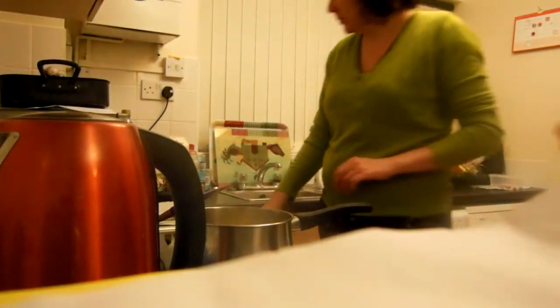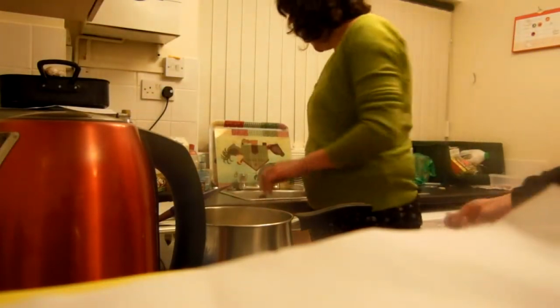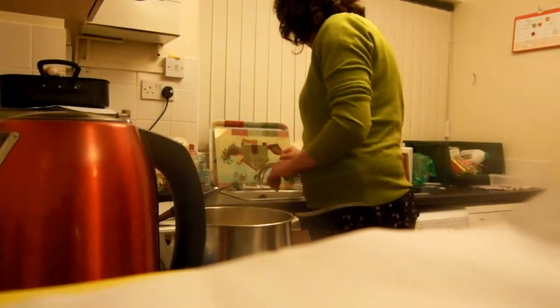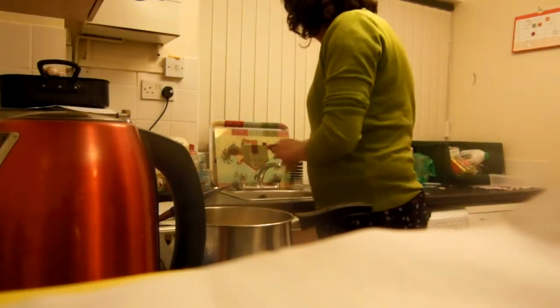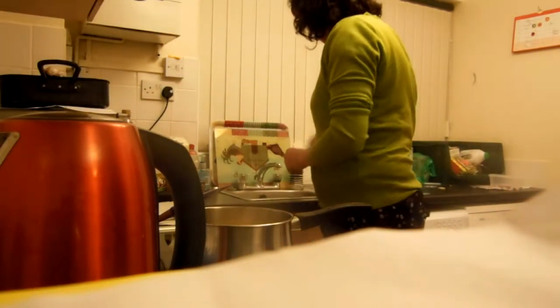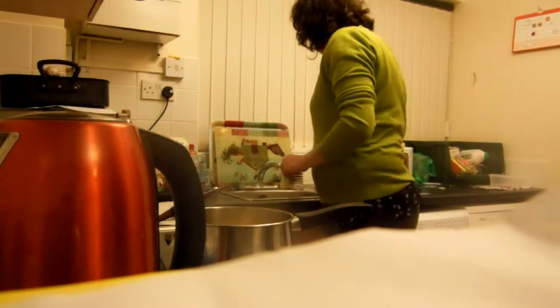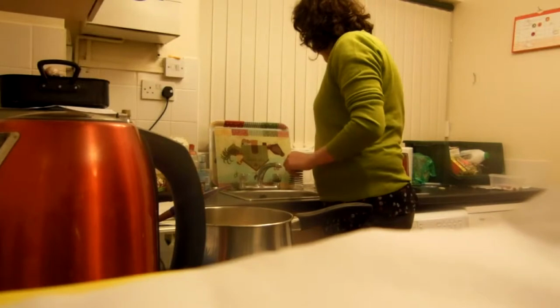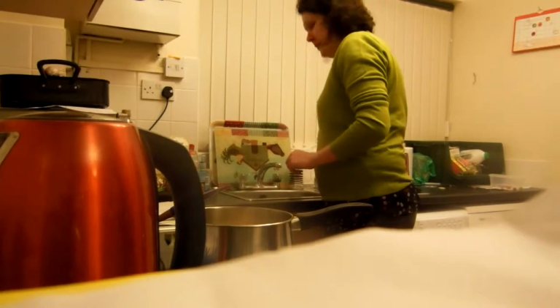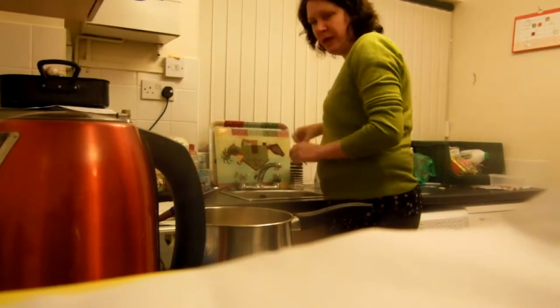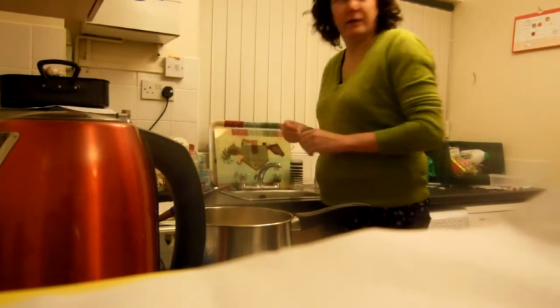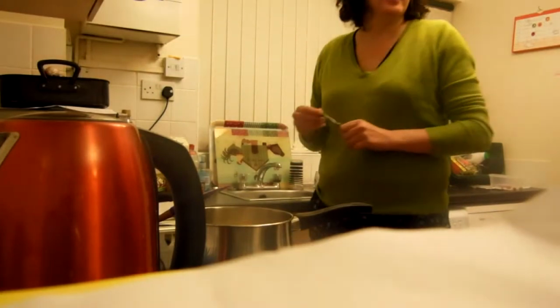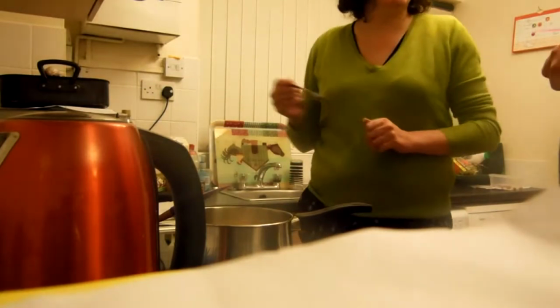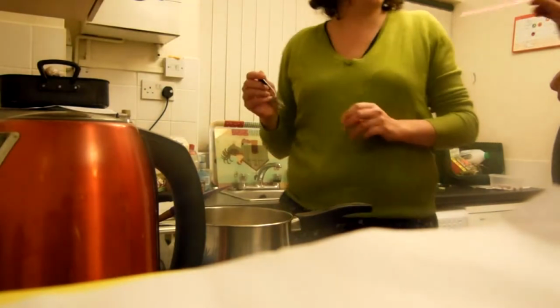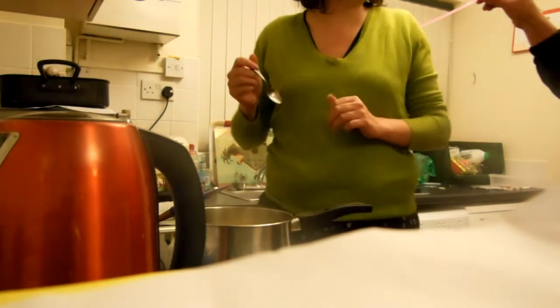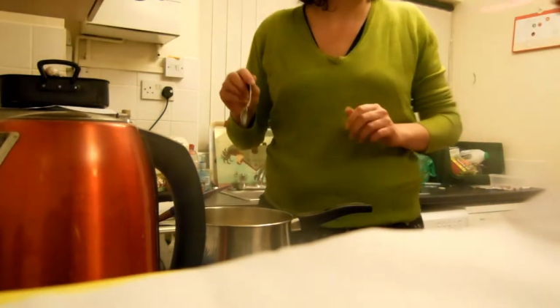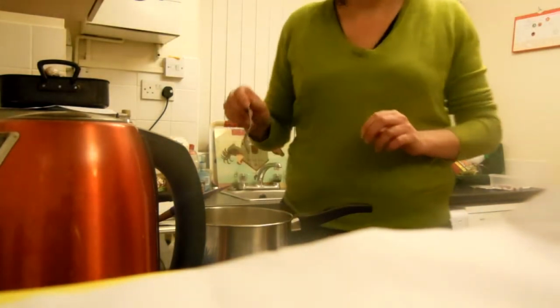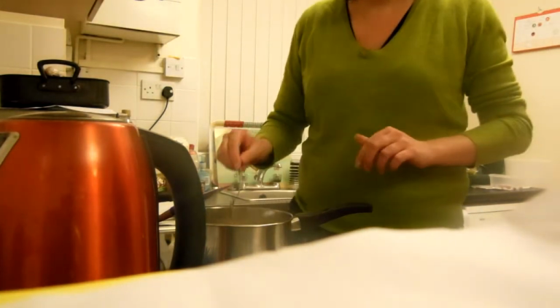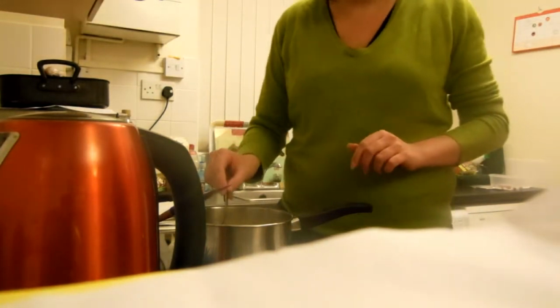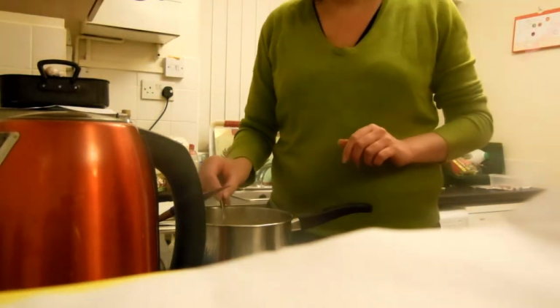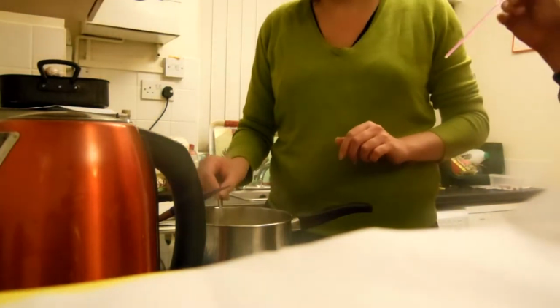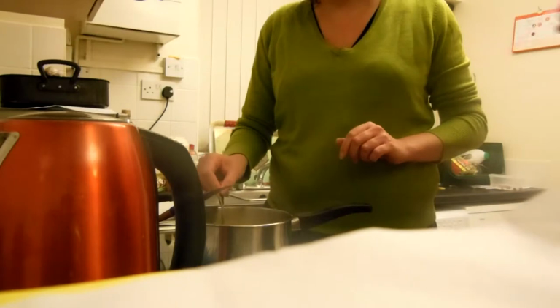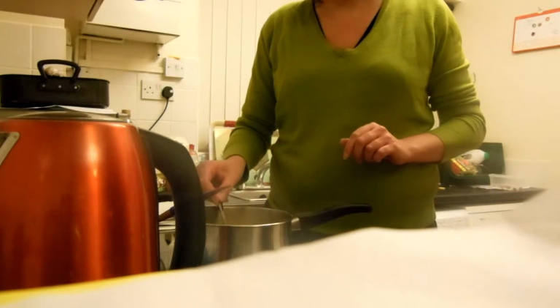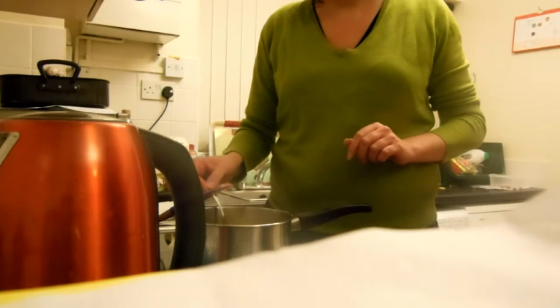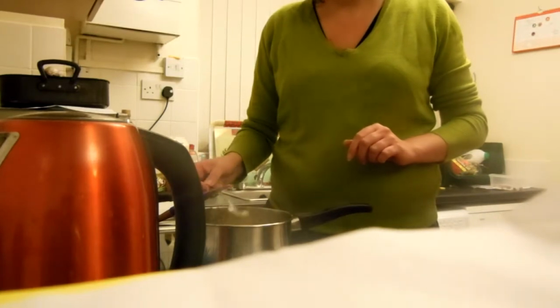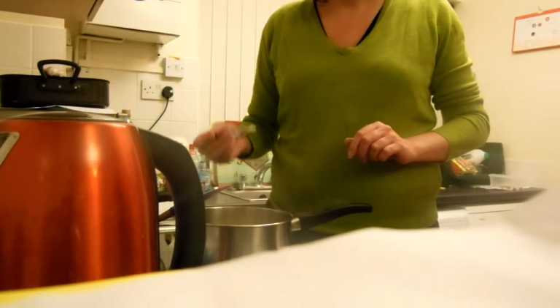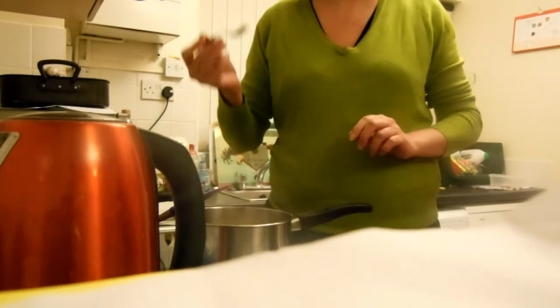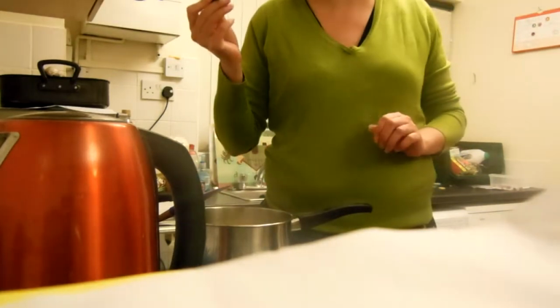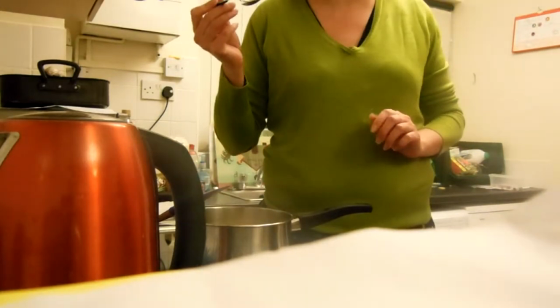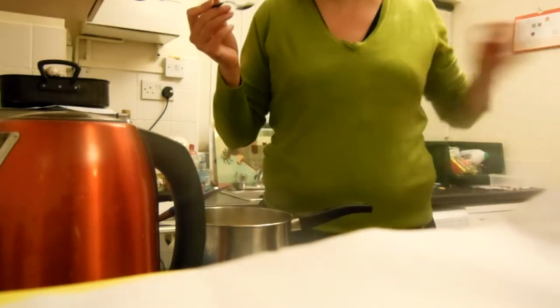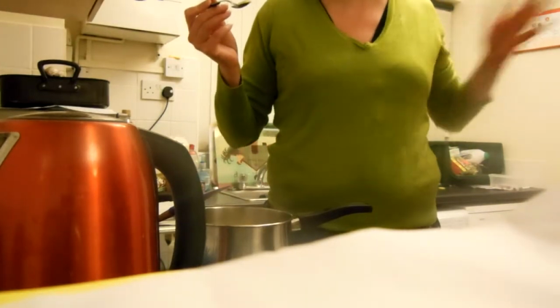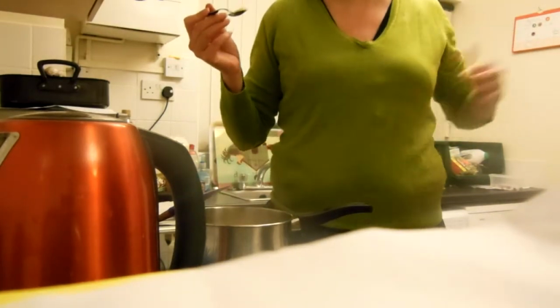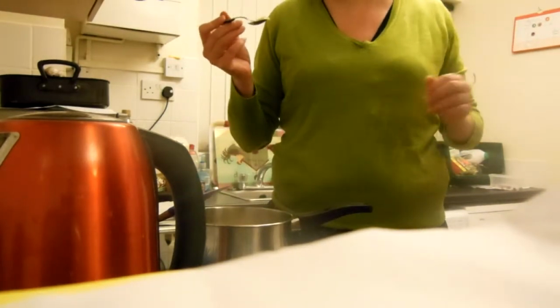I wish I knew how to growl. You wish you knew how to growl? Yeah. You know those little bits — a growler. You want to be a growler, do you? Toby can do that. Not Toby — Ben can do that. I want to be a growler. Ben can do that.